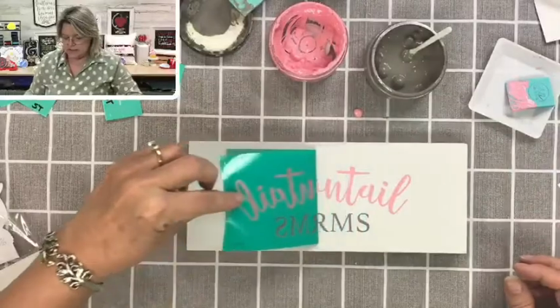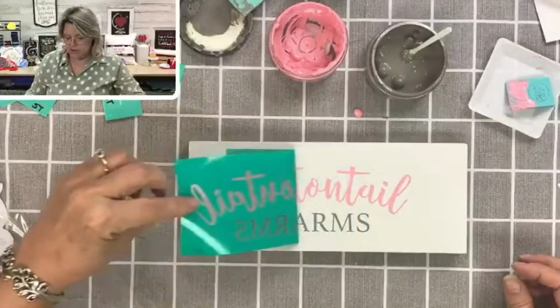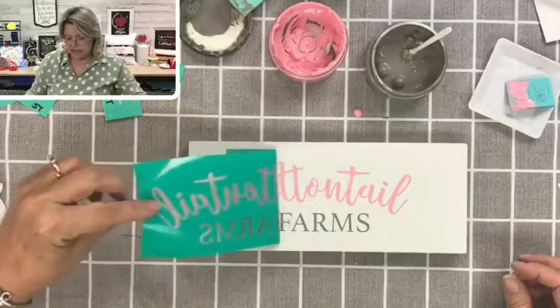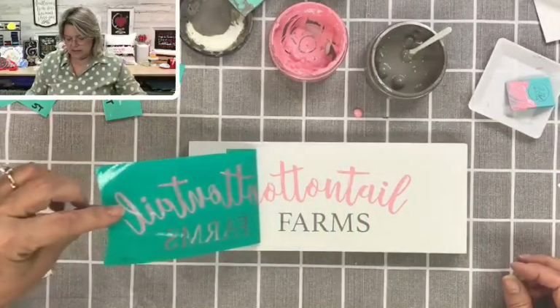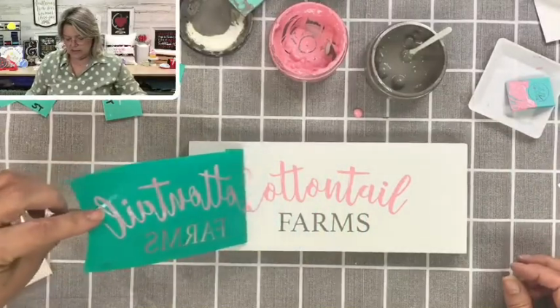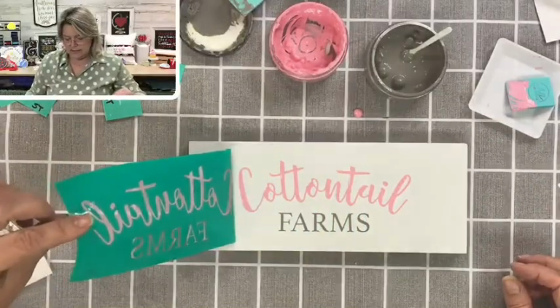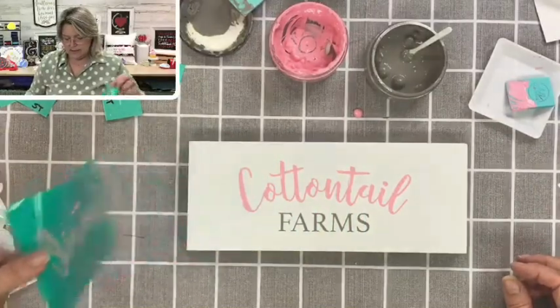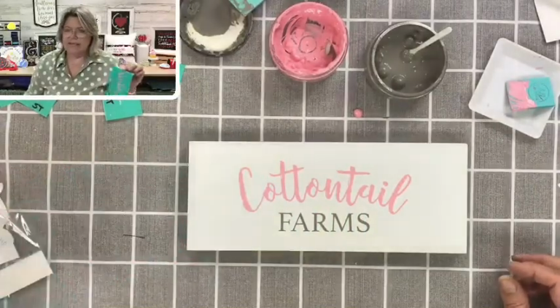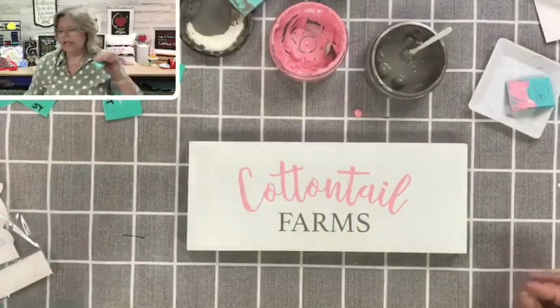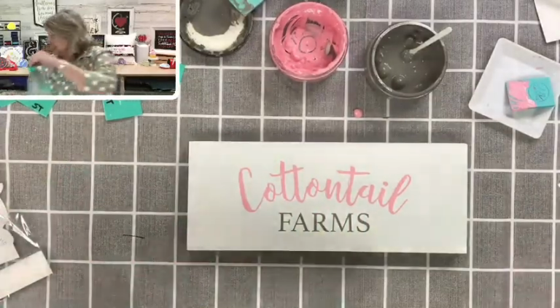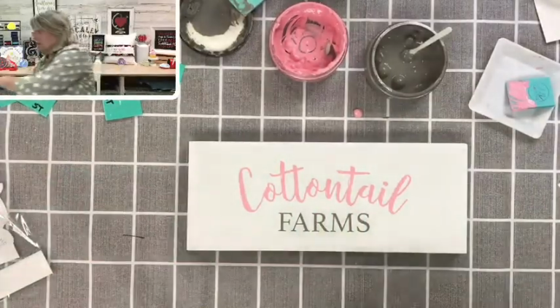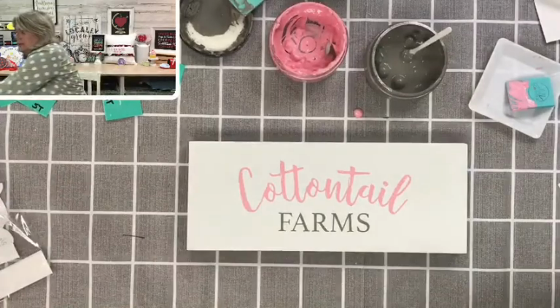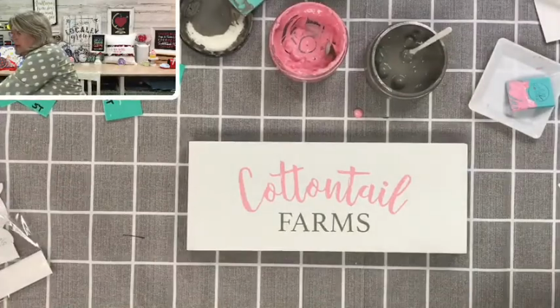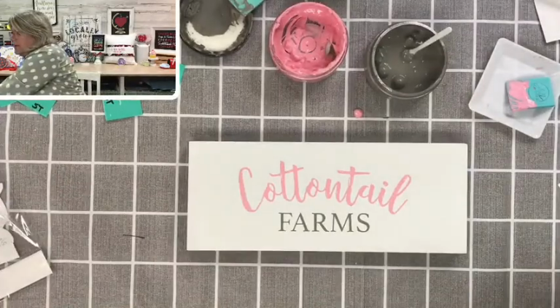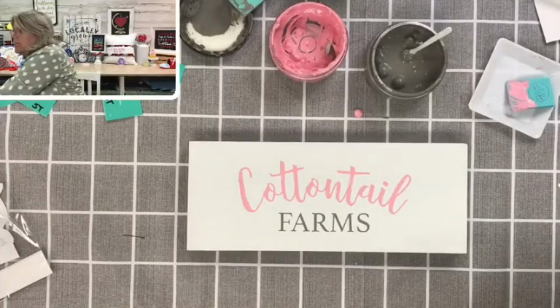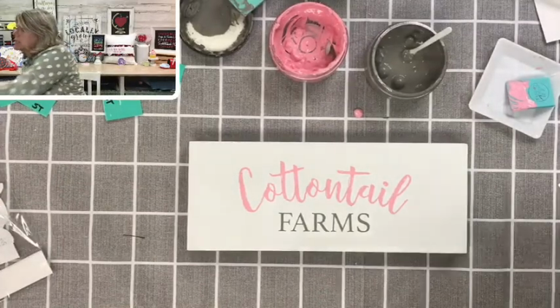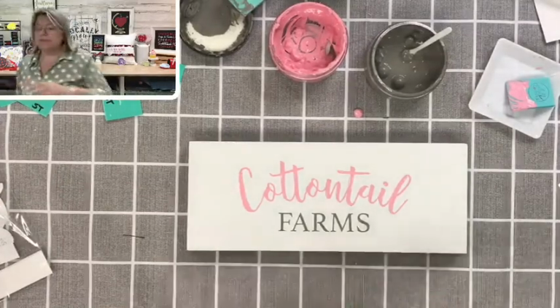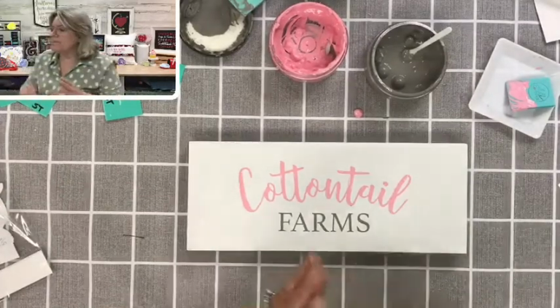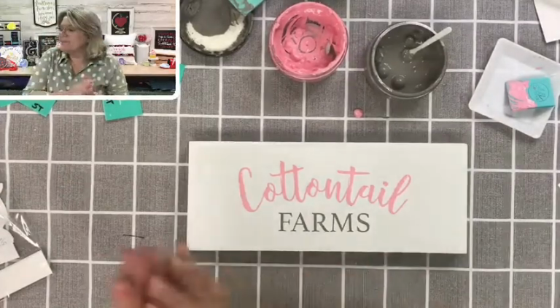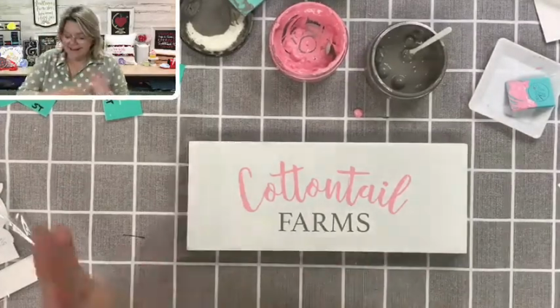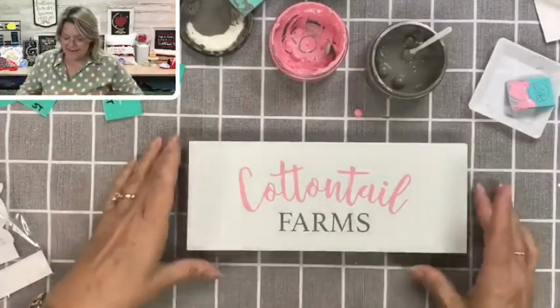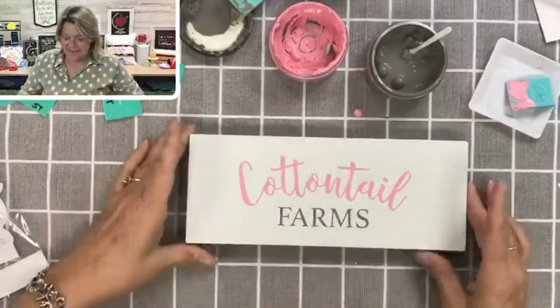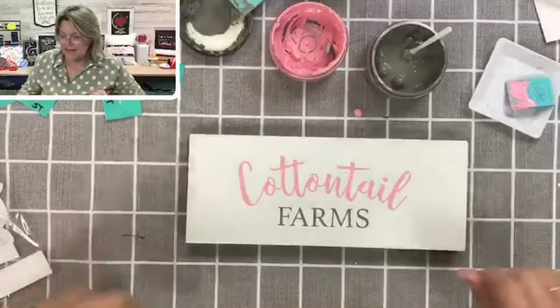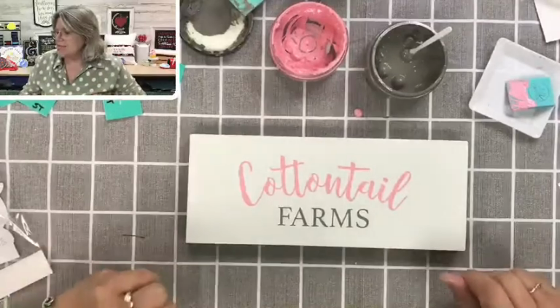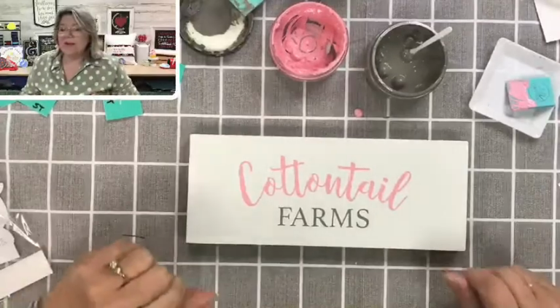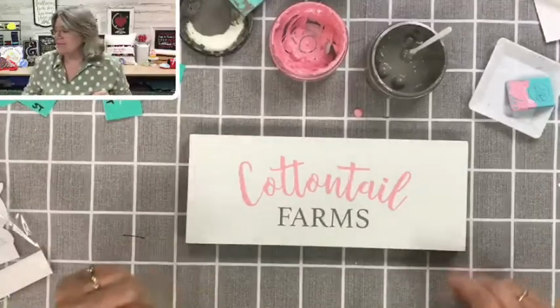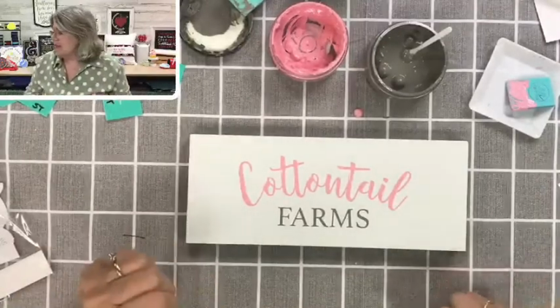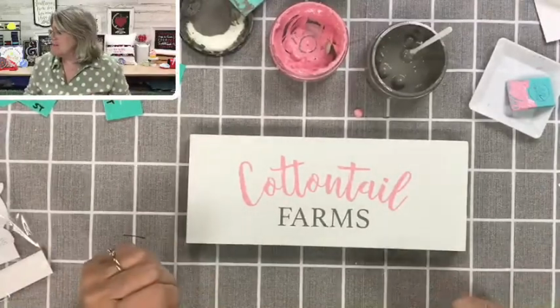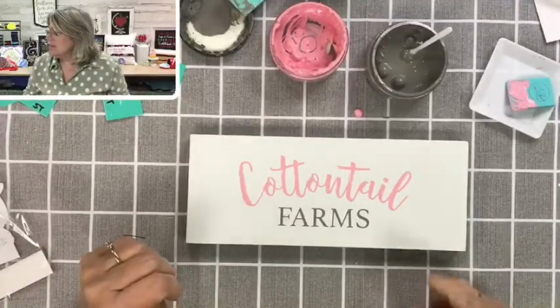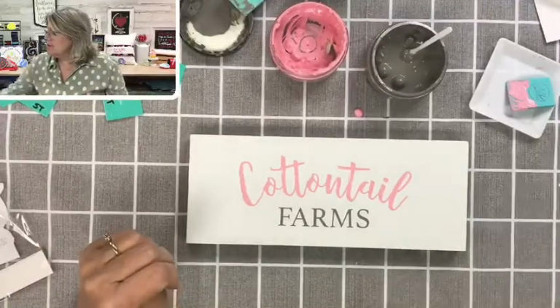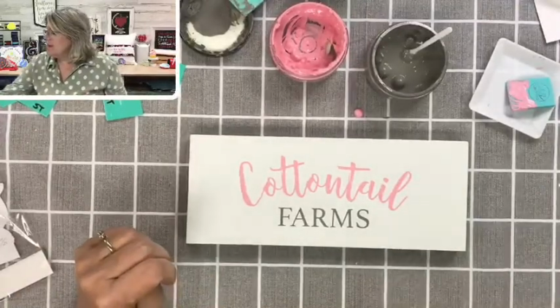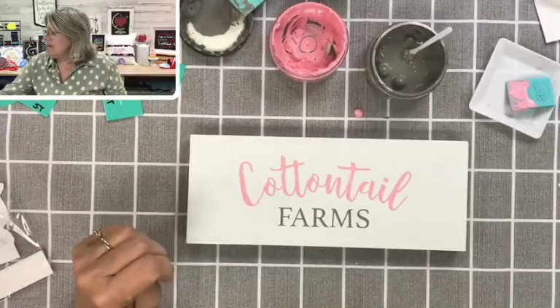Oh my gosh — so pretty! While you are watching, if you were just popping in, say hello so I know you're here.